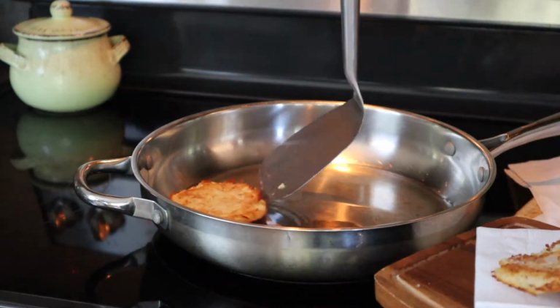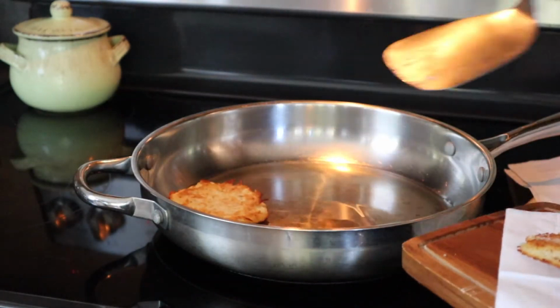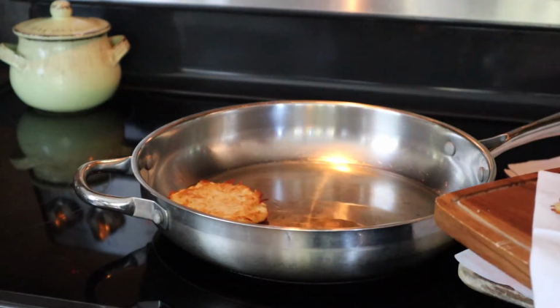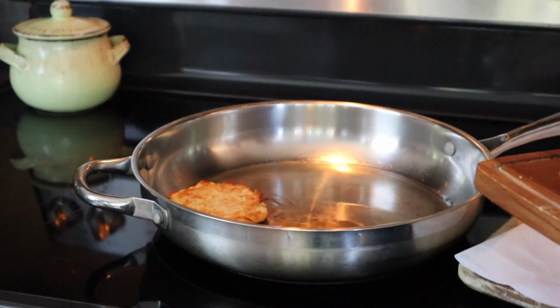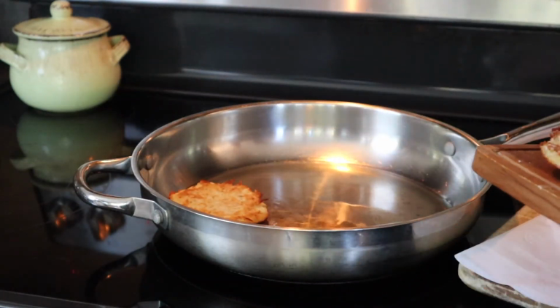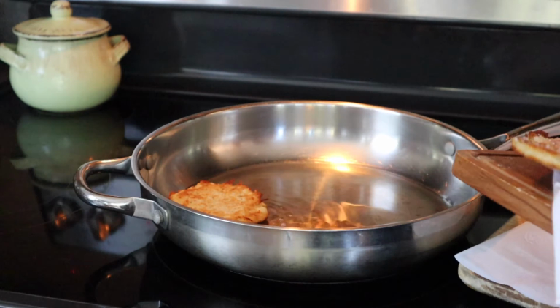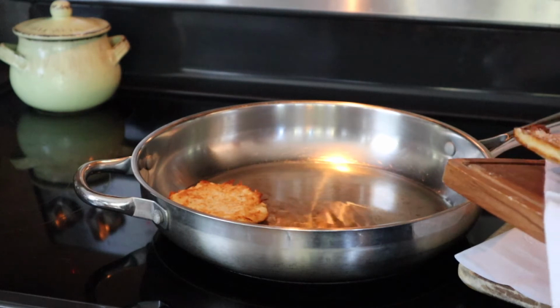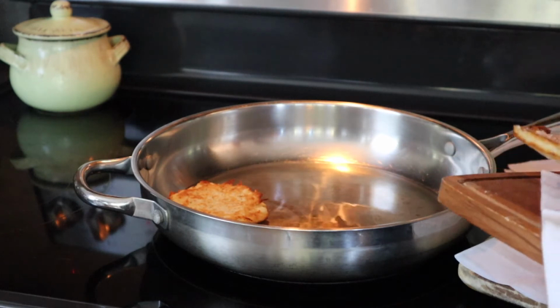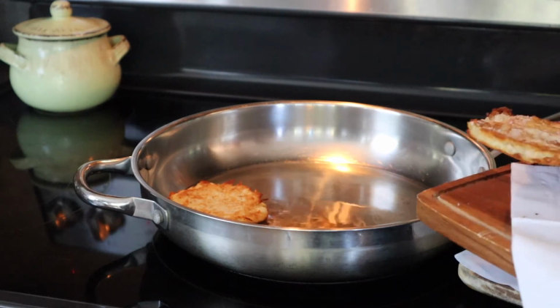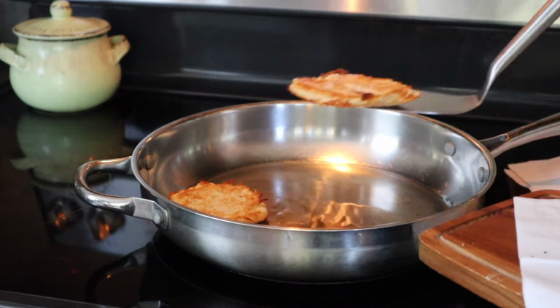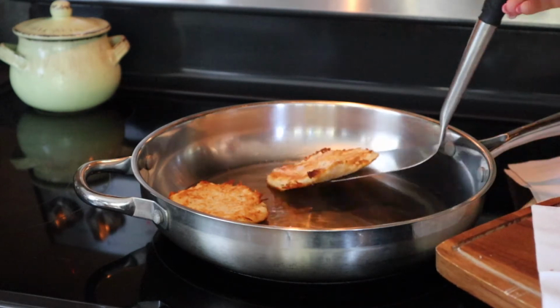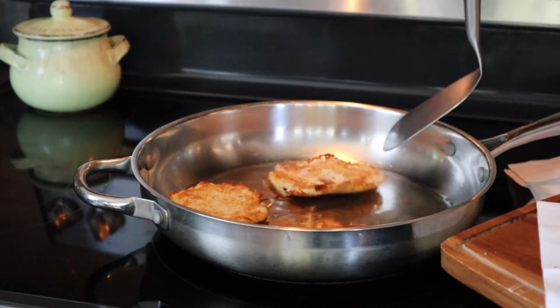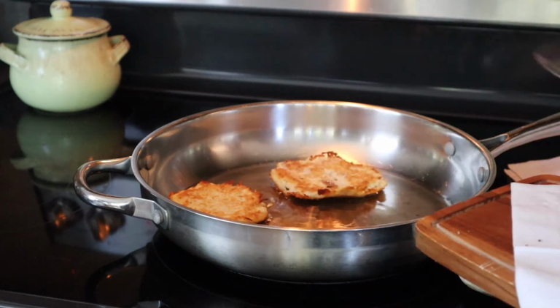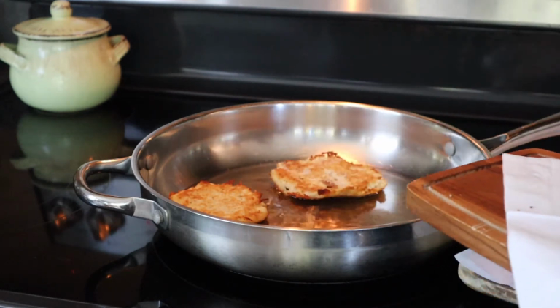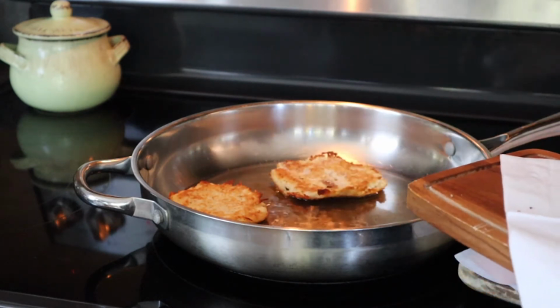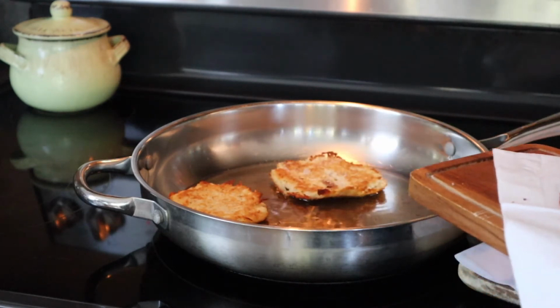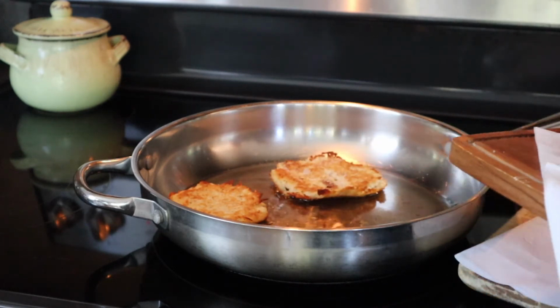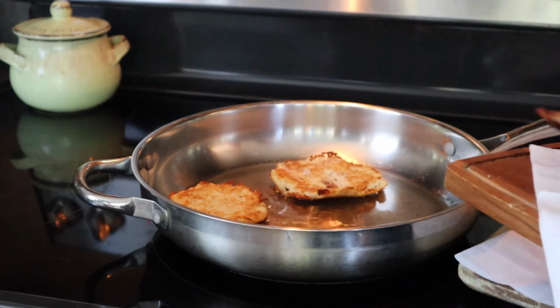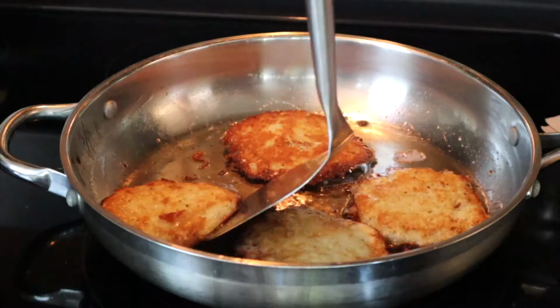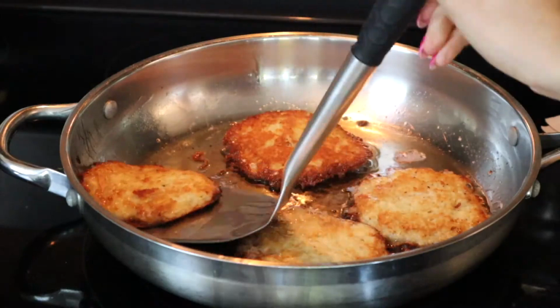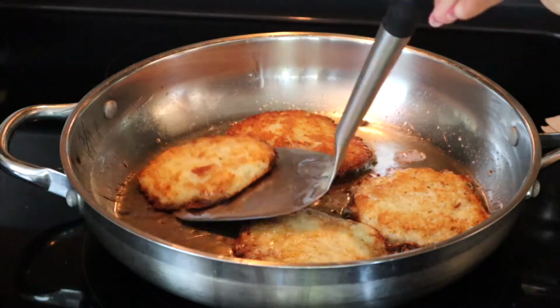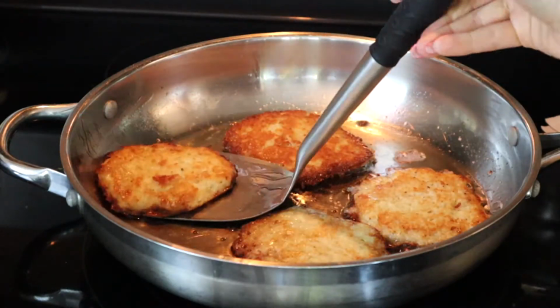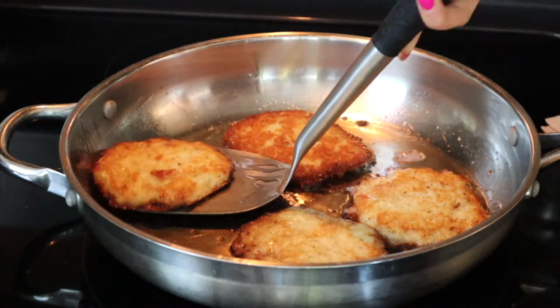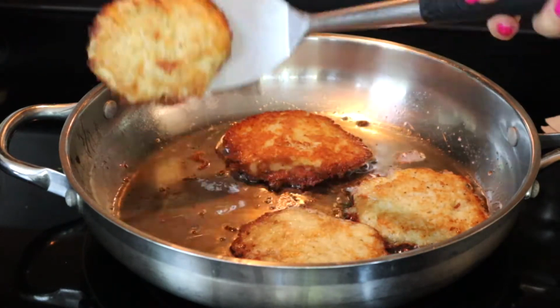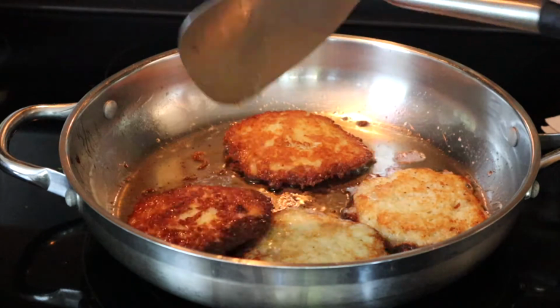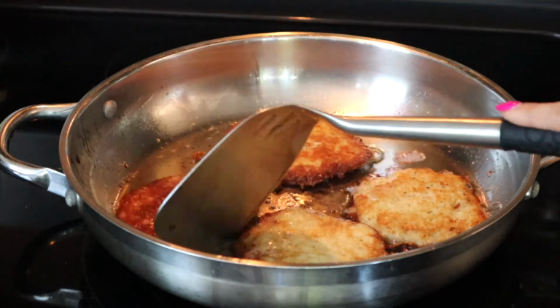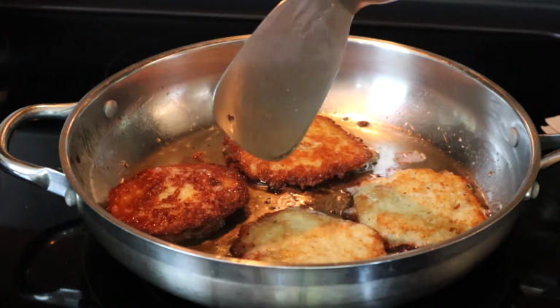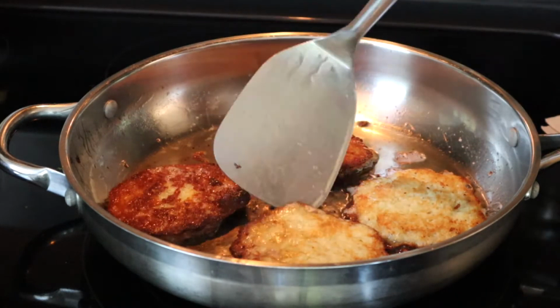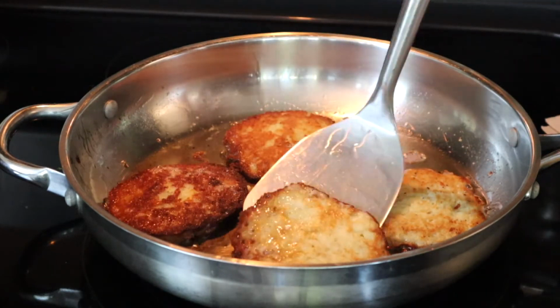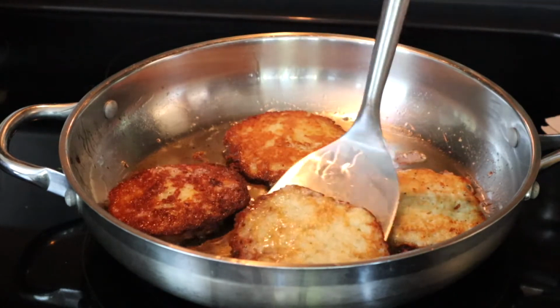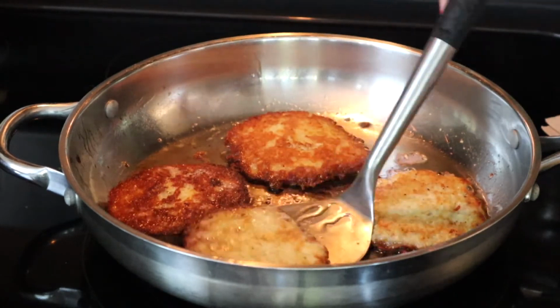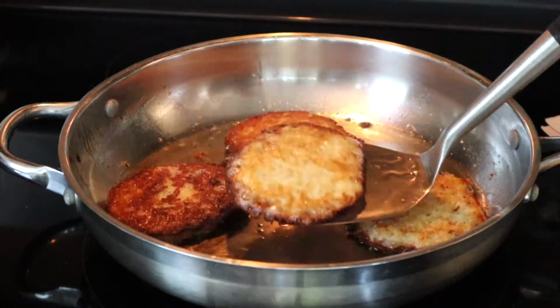Then, place each potato pancake on the pan, keeping a bit of room between each cake. Continue frying the pancakes until they are golden brown on both sides.